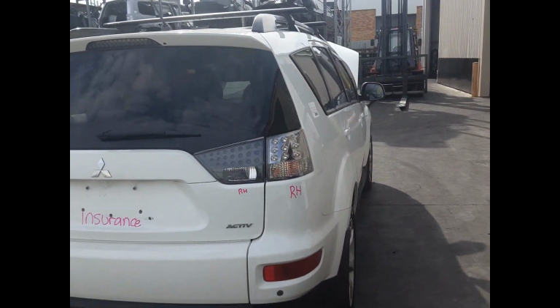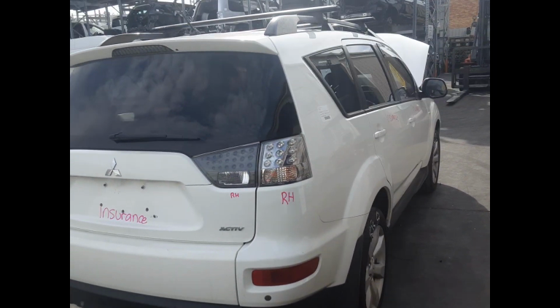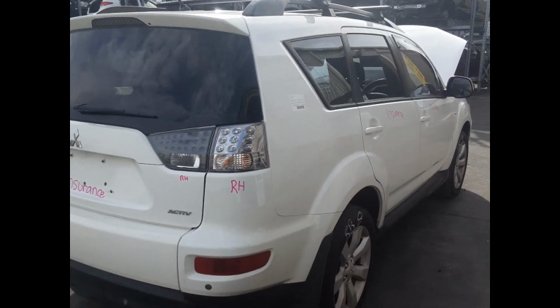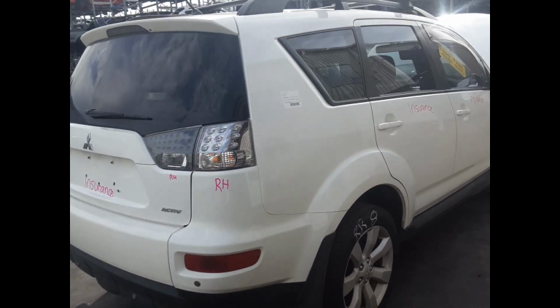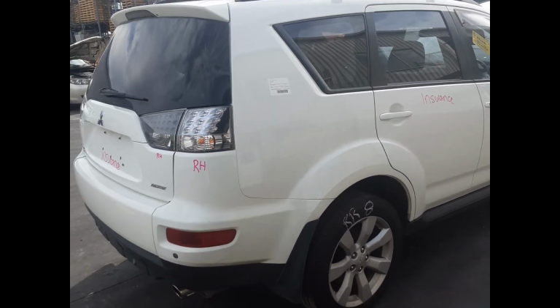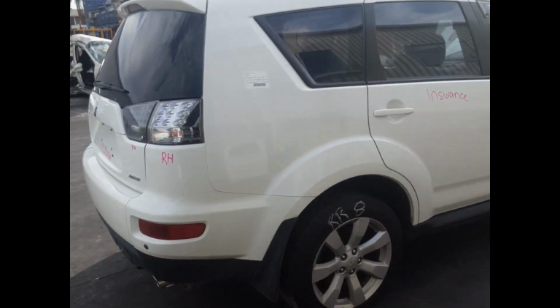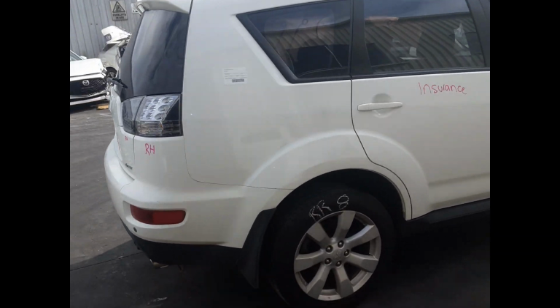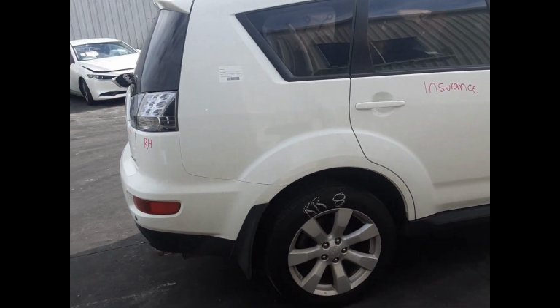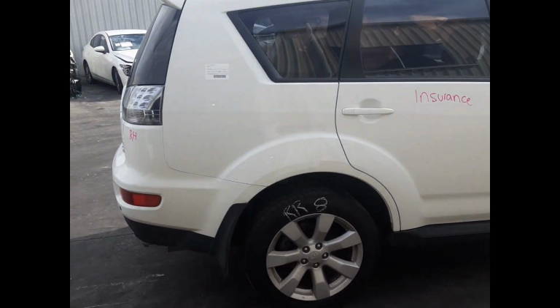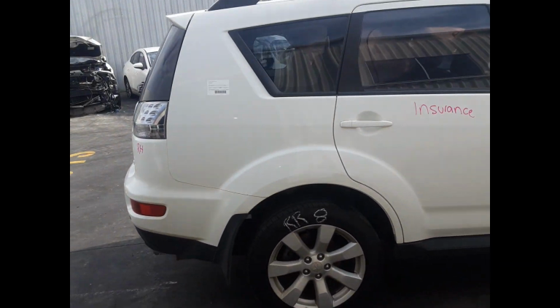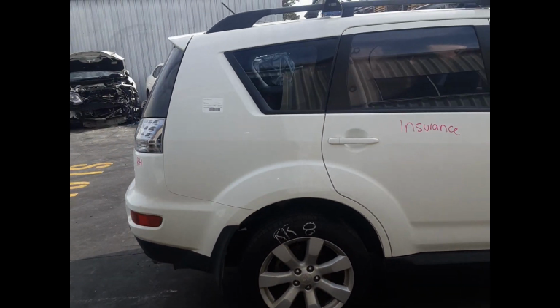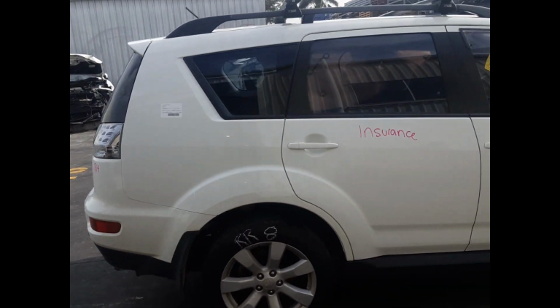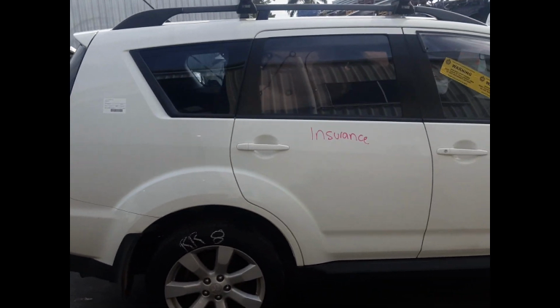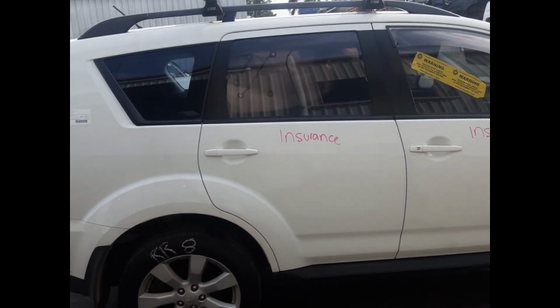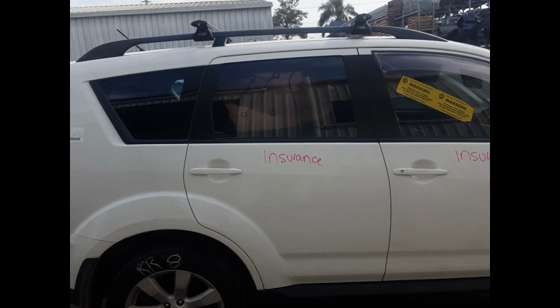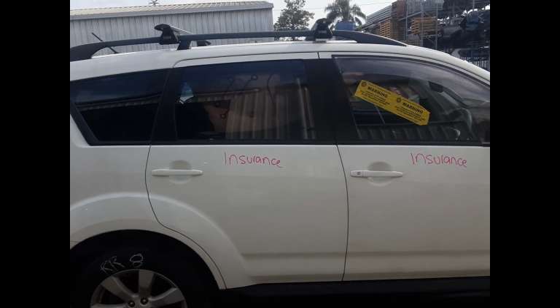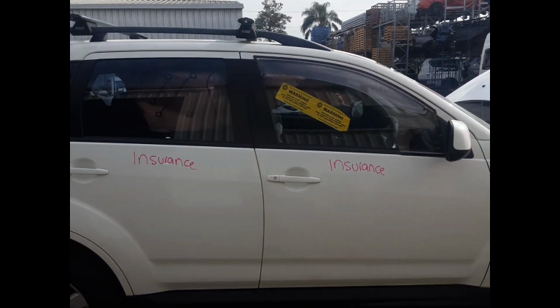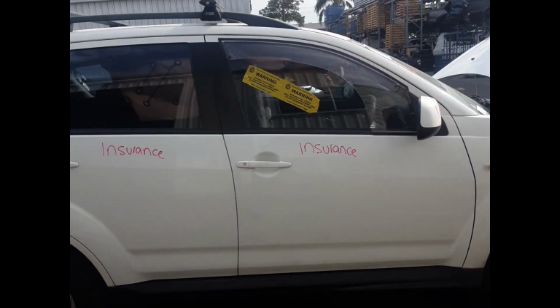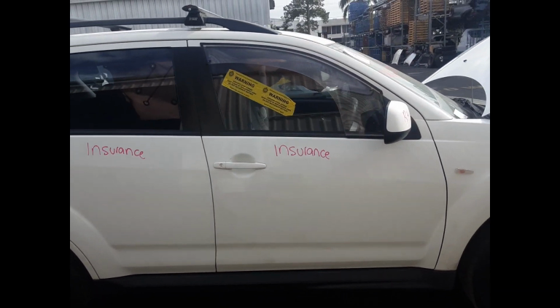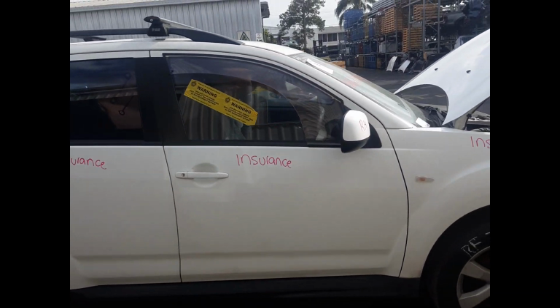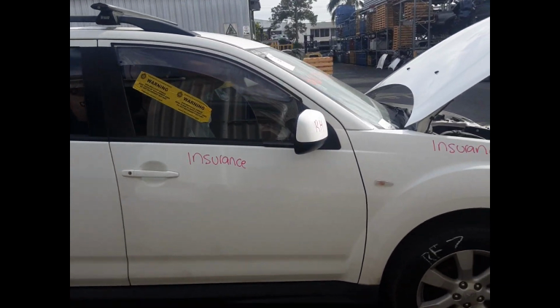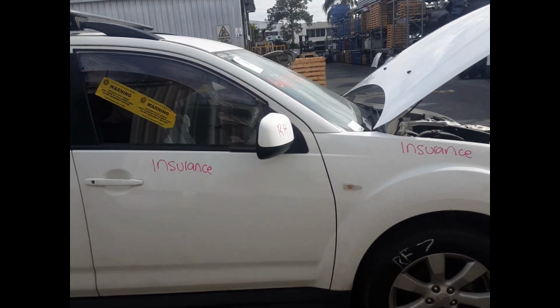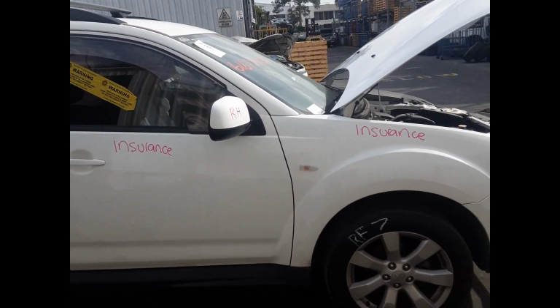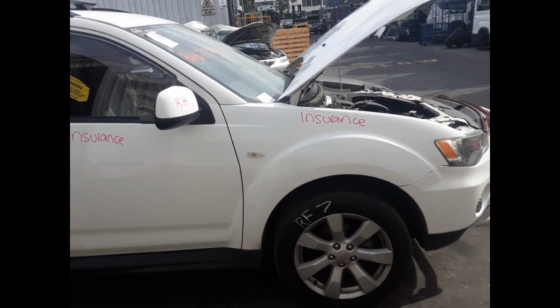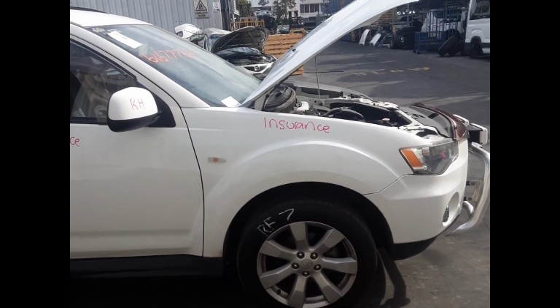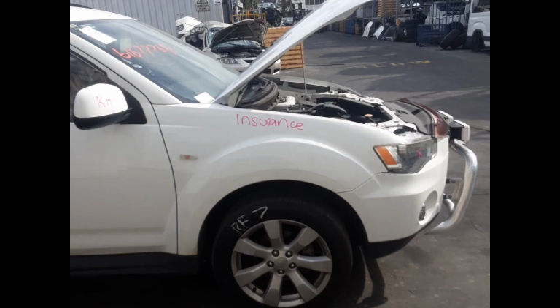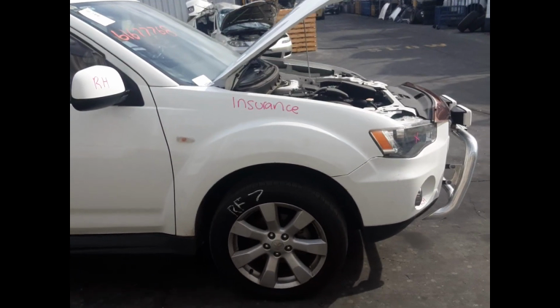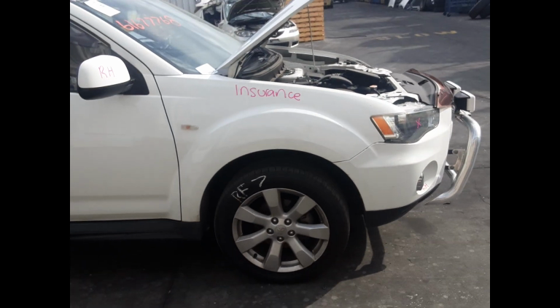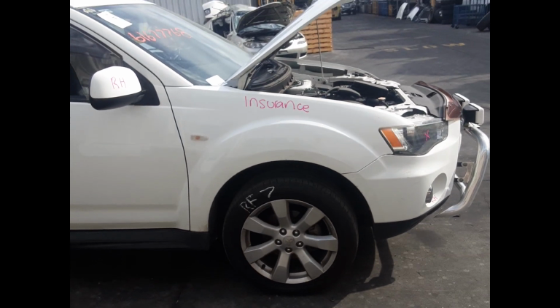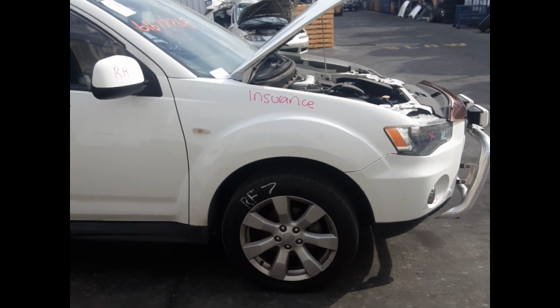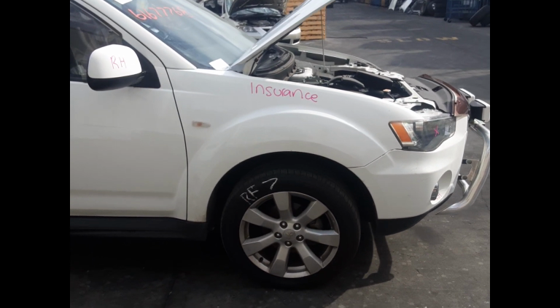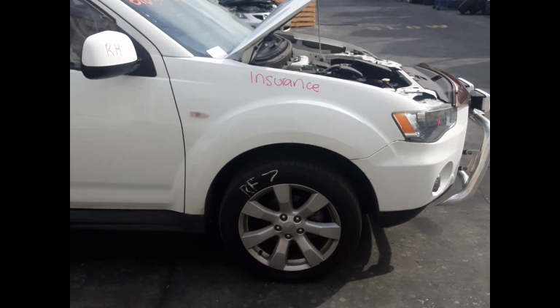Right rear tail light. Right rear 17-inch factory mag and tyre. Right rear door, no dents. Right front door, no dents. Right front door mirror. Right front guard, no dents. Right front 17-inch factory mag and tyre.